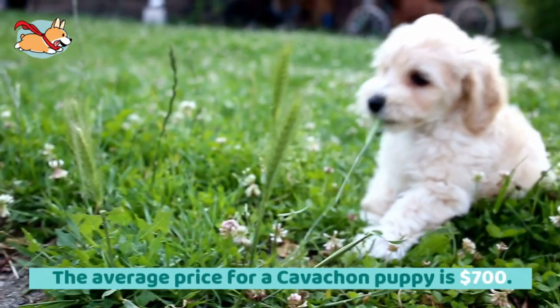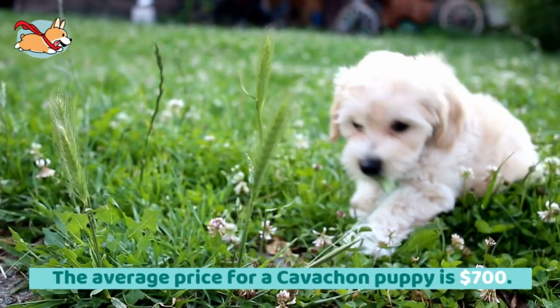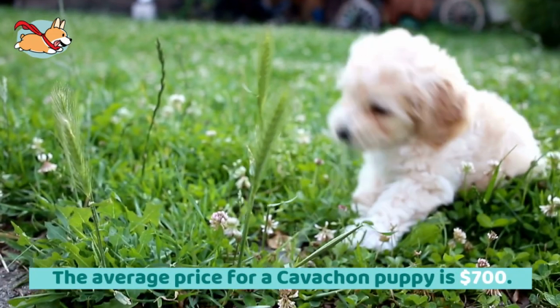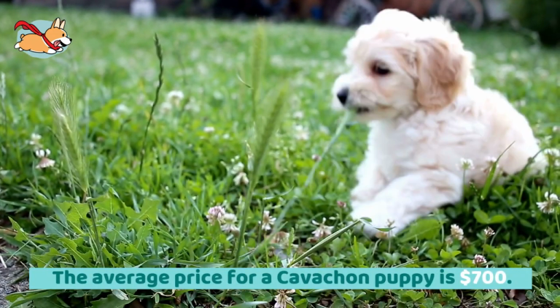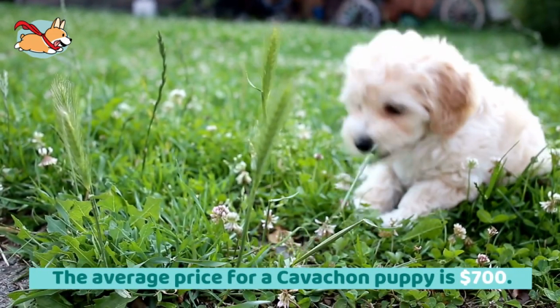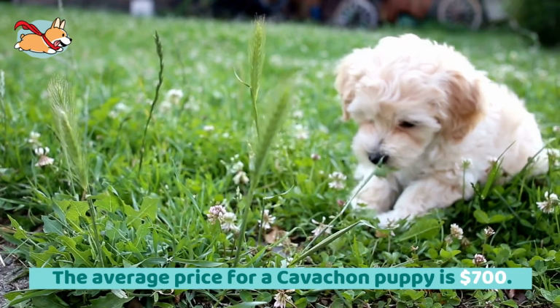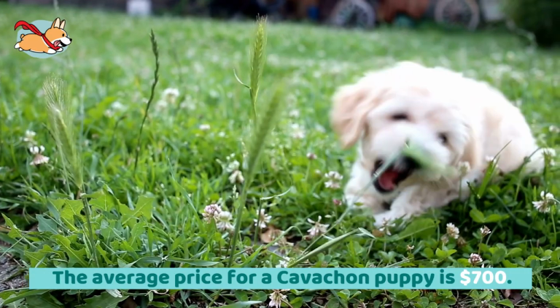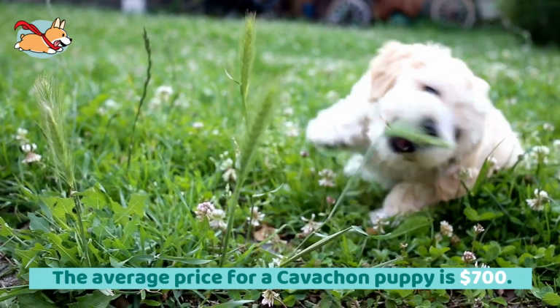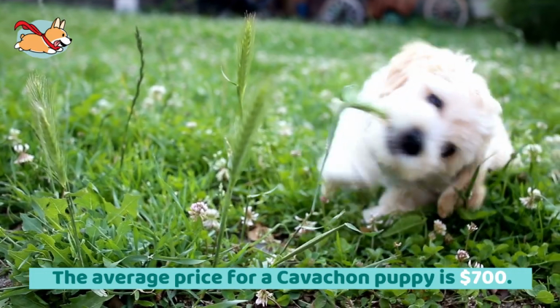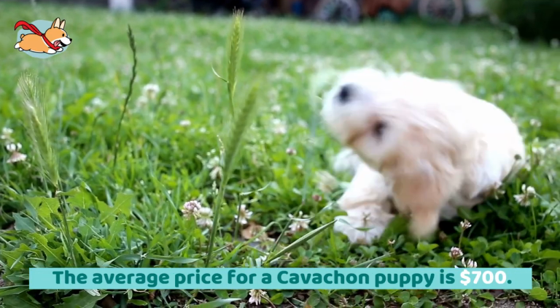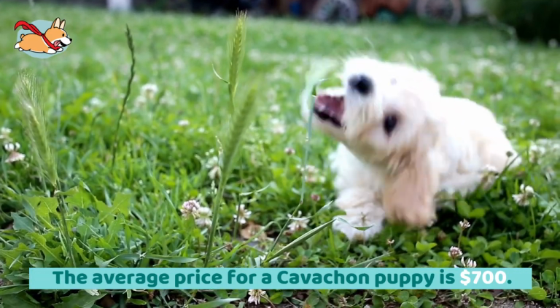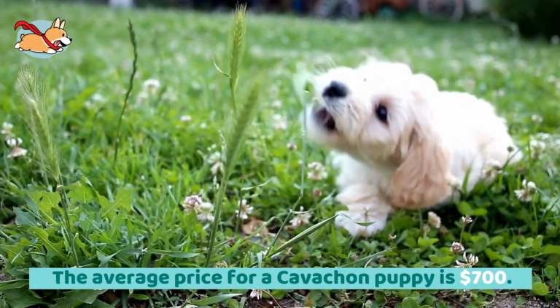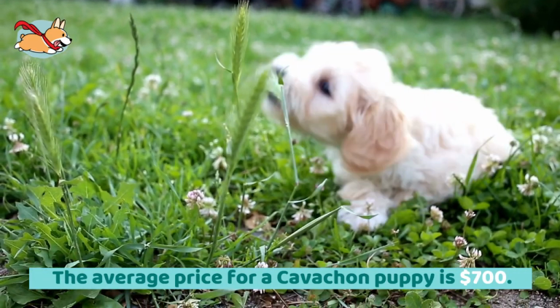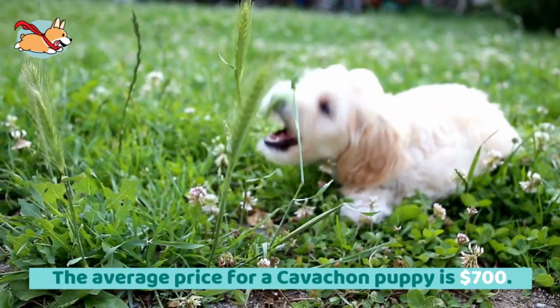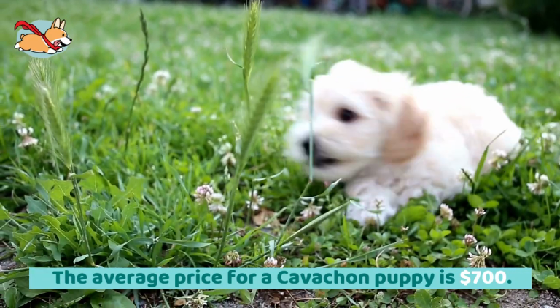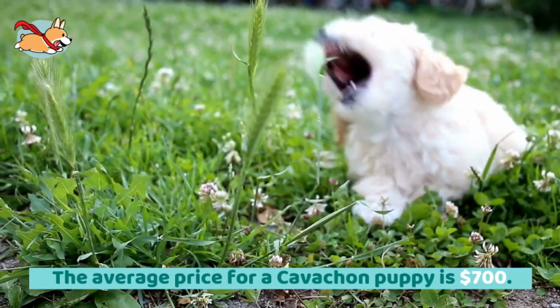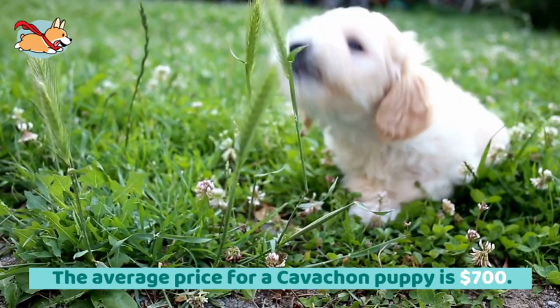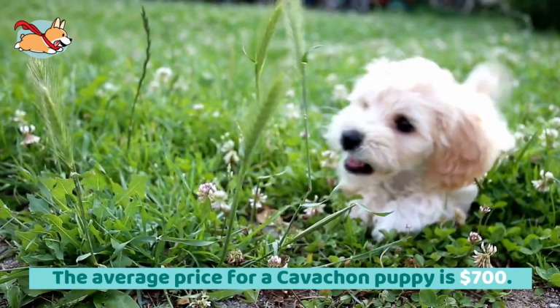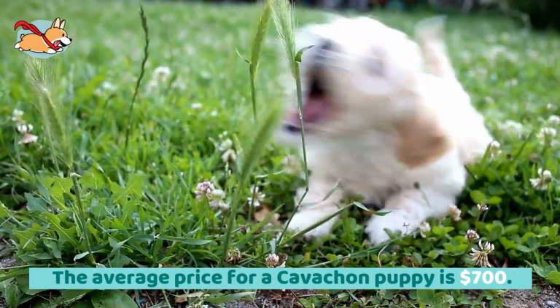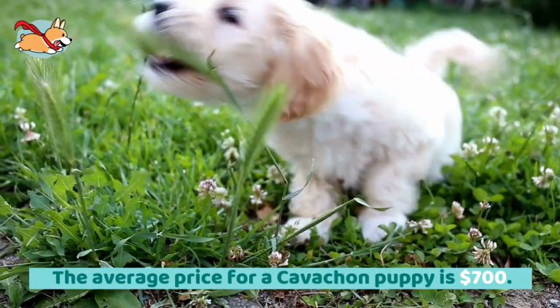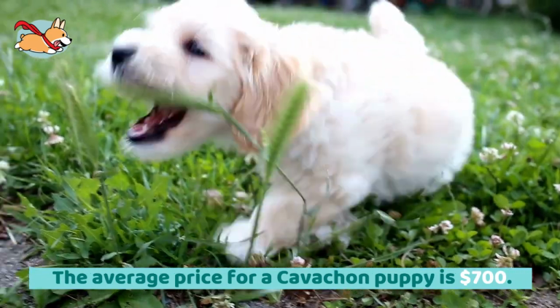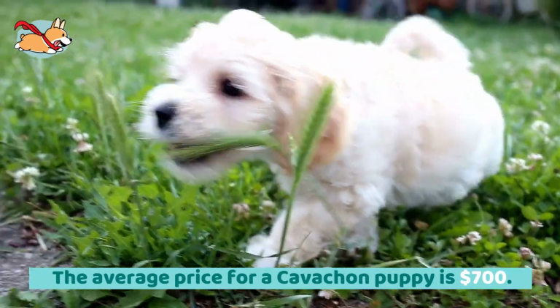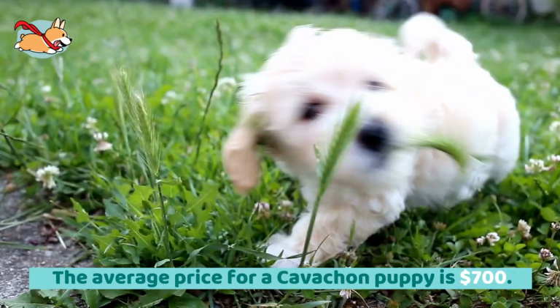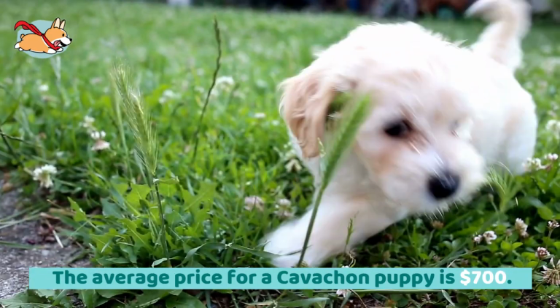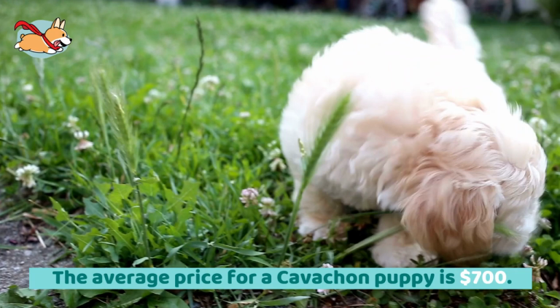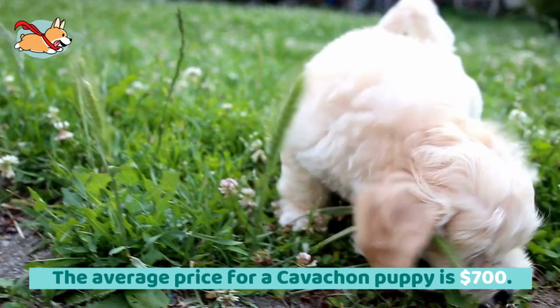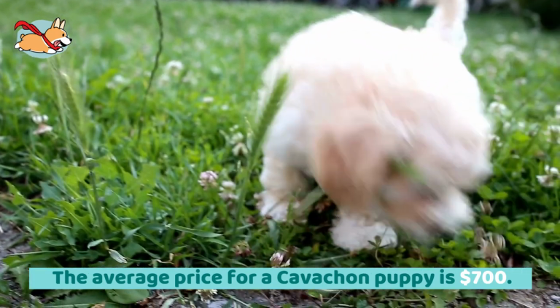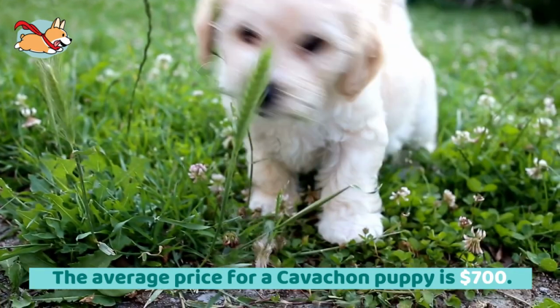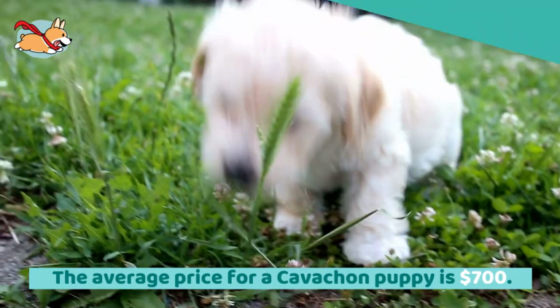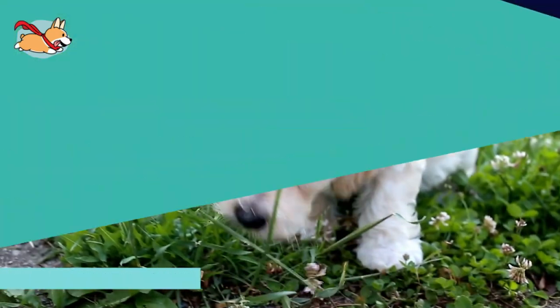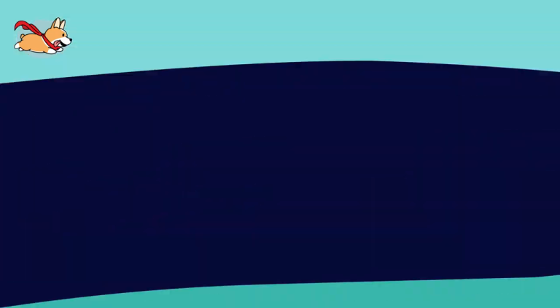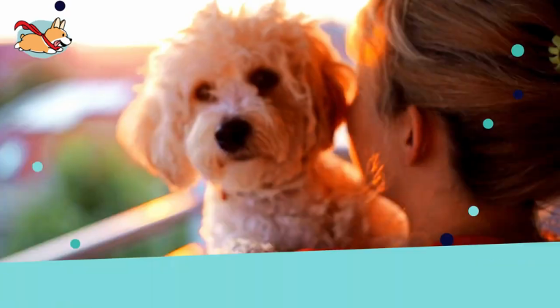The average price of a Cavachon puppy is $700. Puppies from known breeders or pedigree parents may be sold for $1,000 to $1,500.